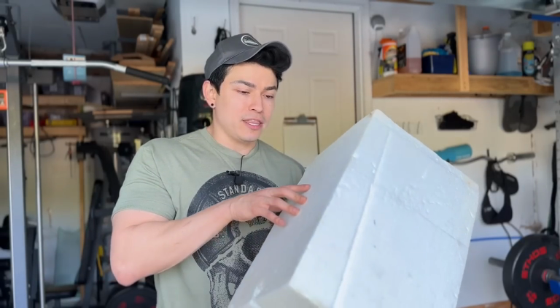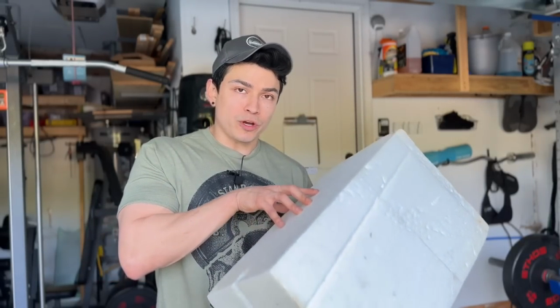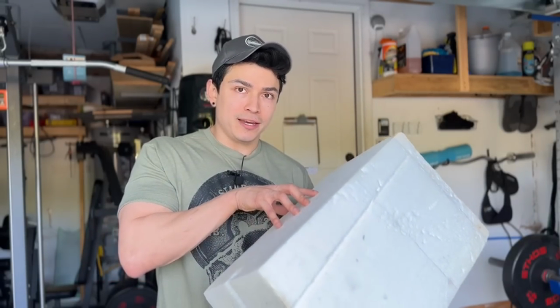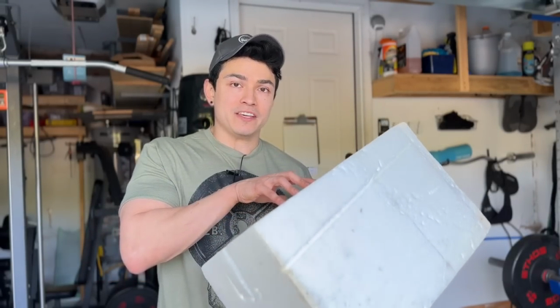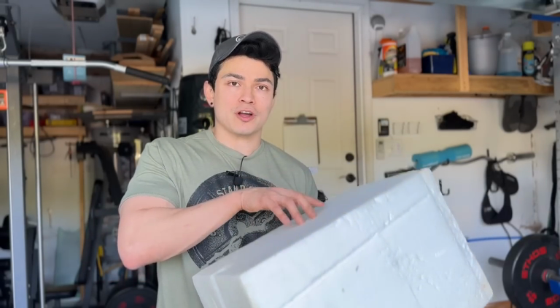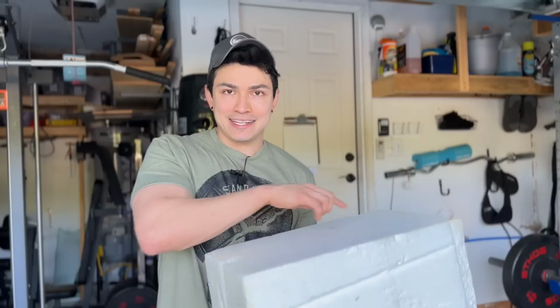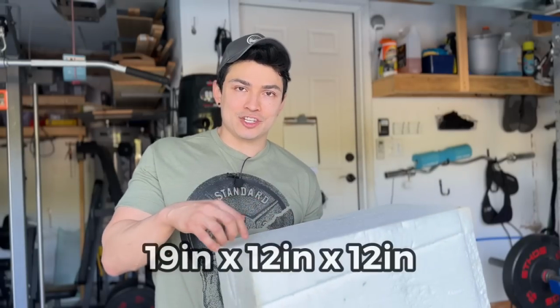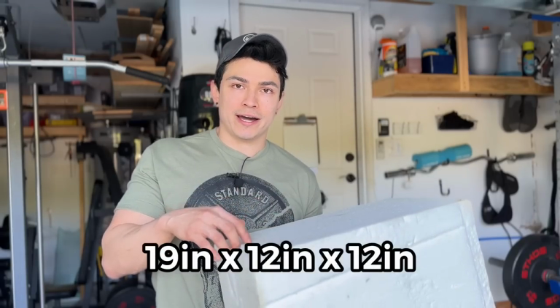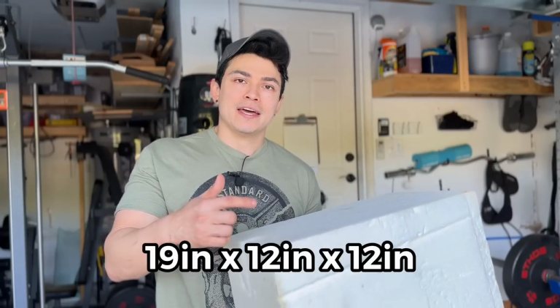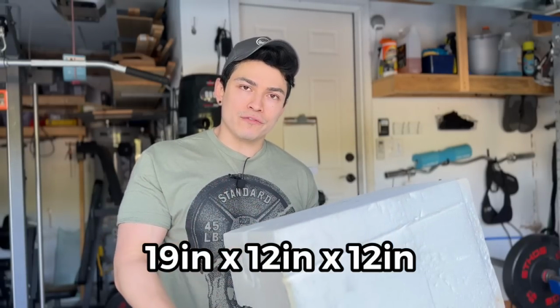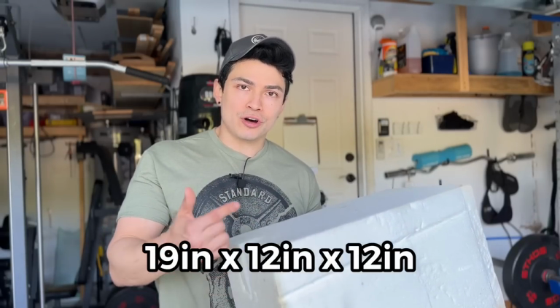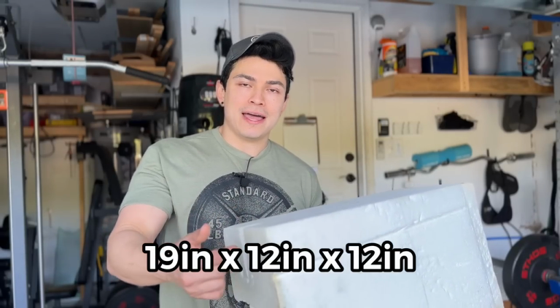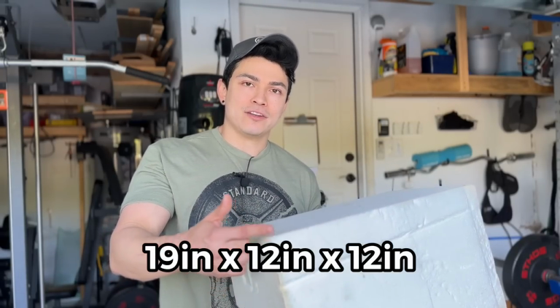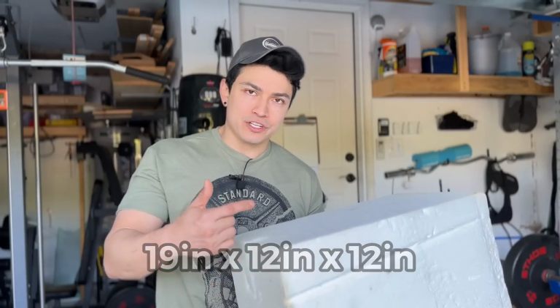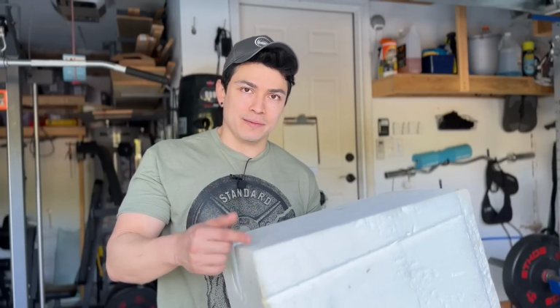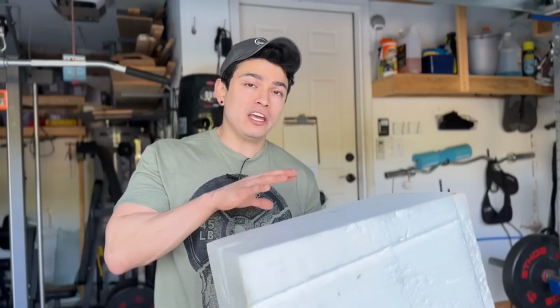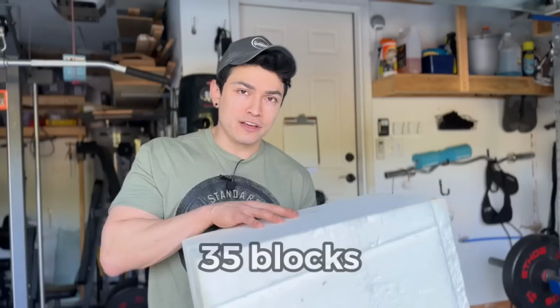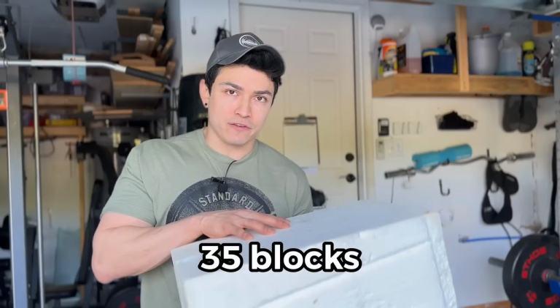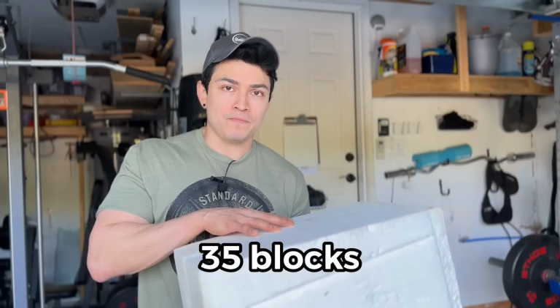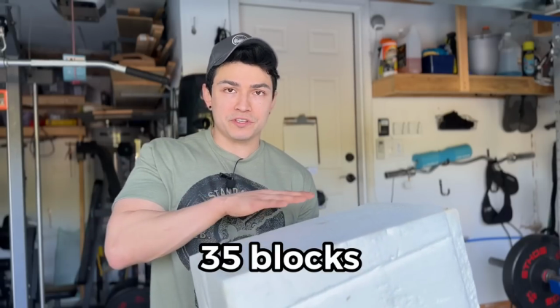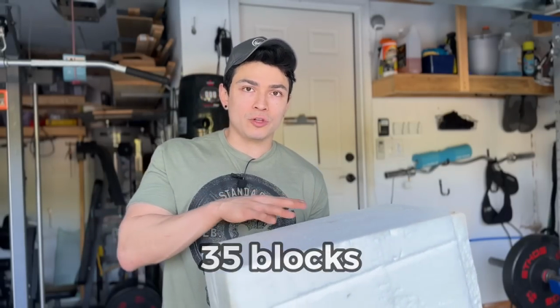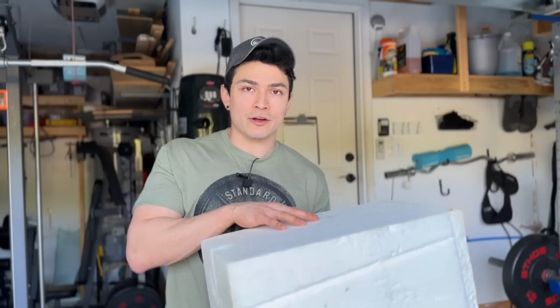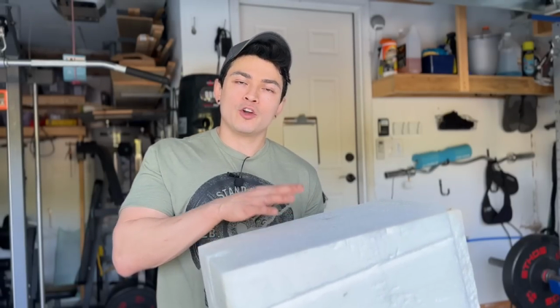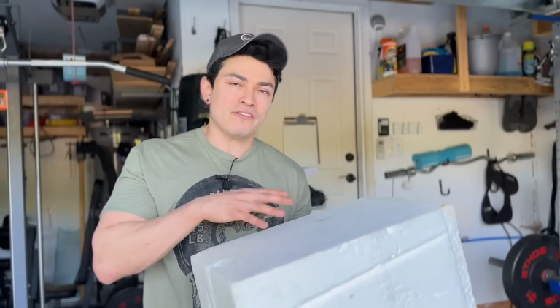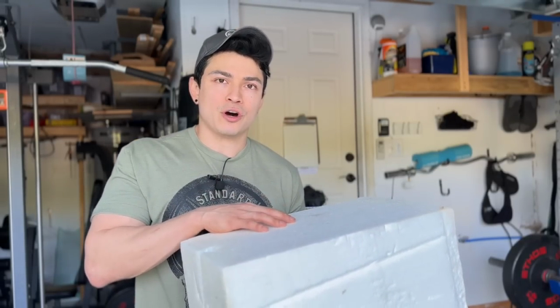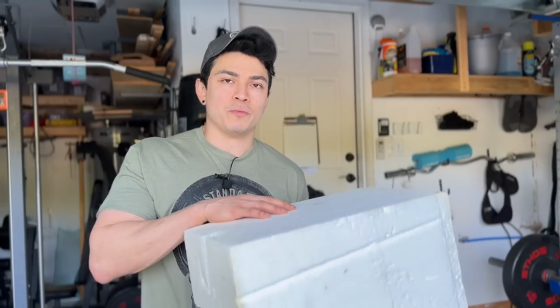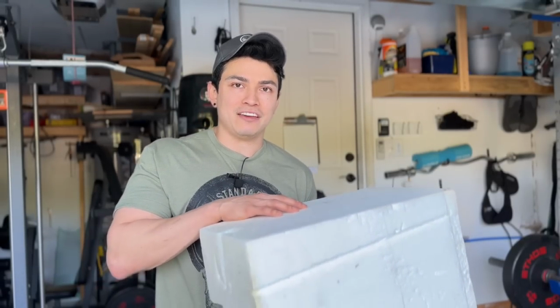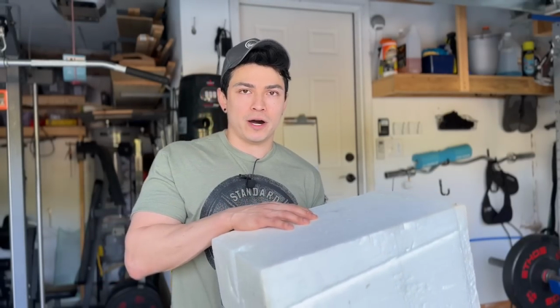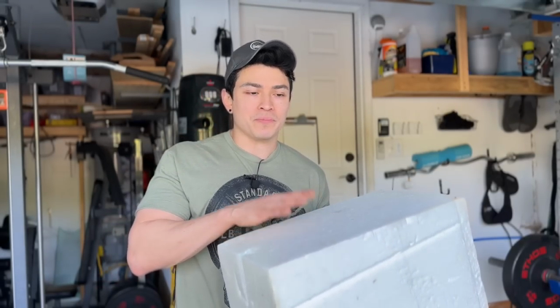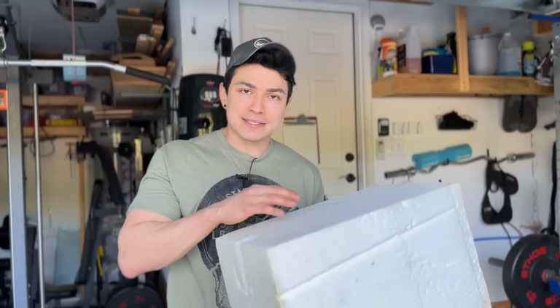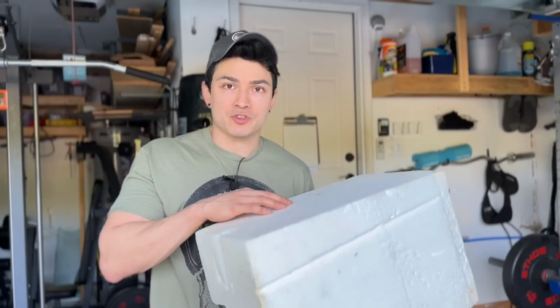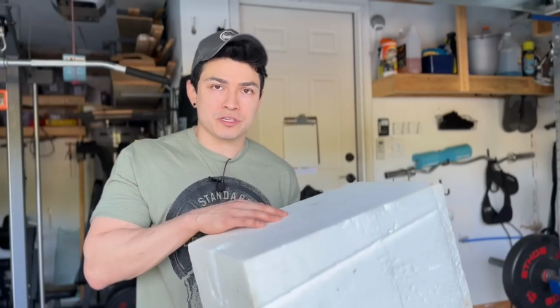These blocks measure 19 inches wide, 12 inches tall, and 12 inches deep. We need 35 of them. When glued together, the structure will be 7 feet tall by almost 8 feet wide.